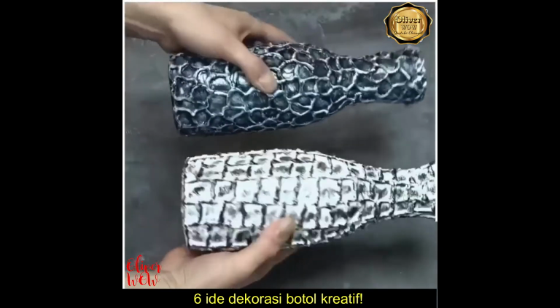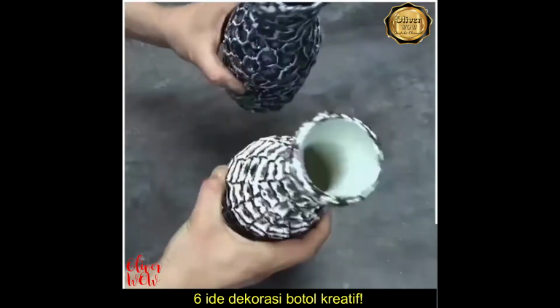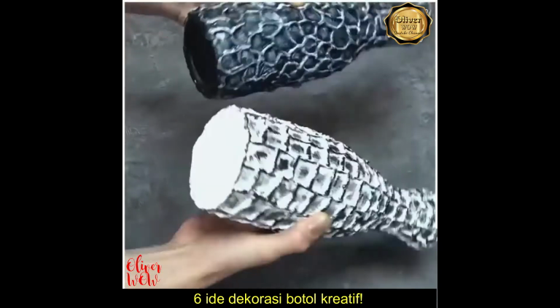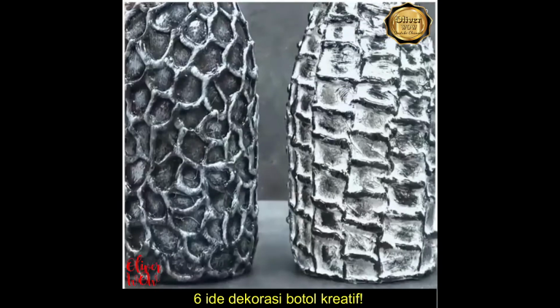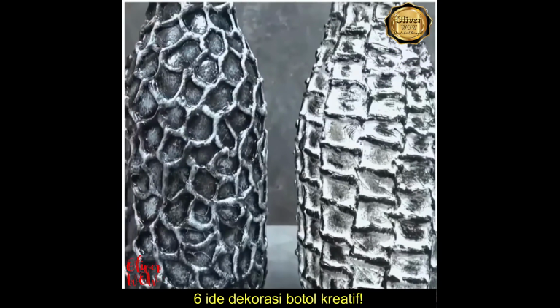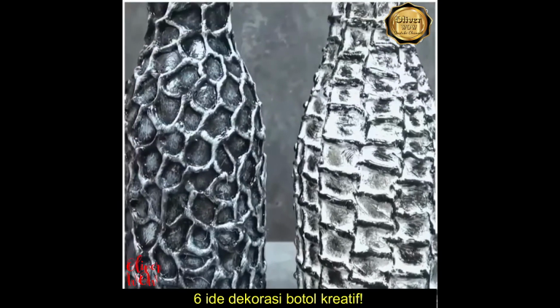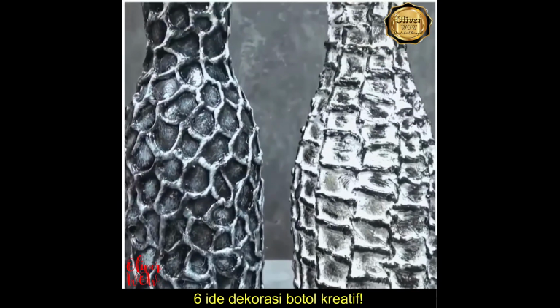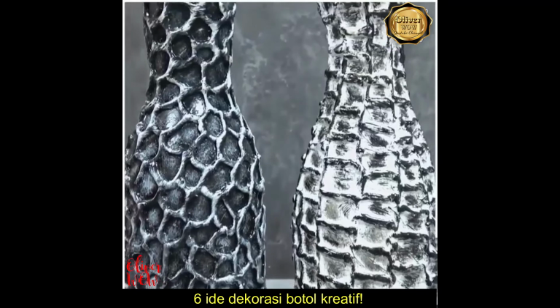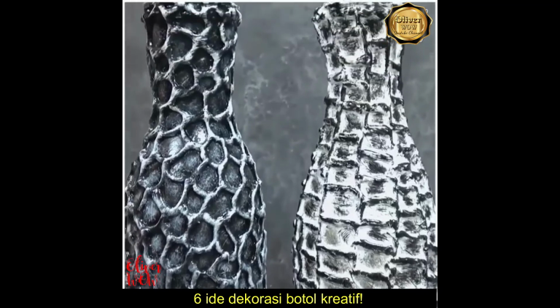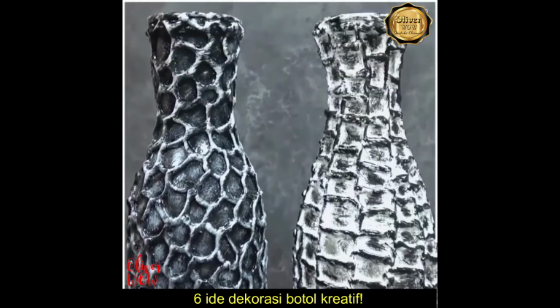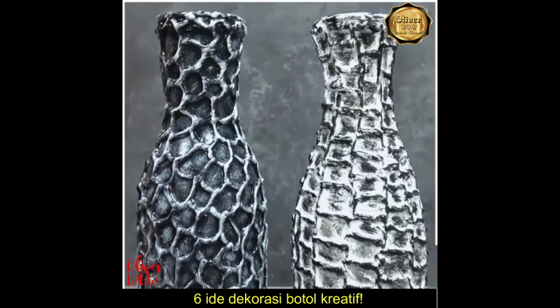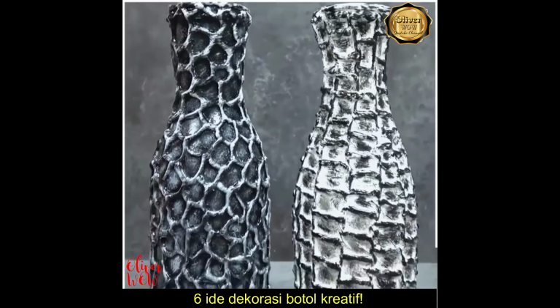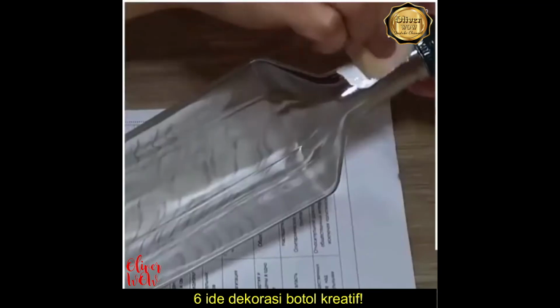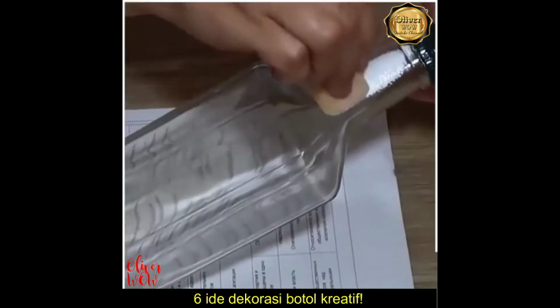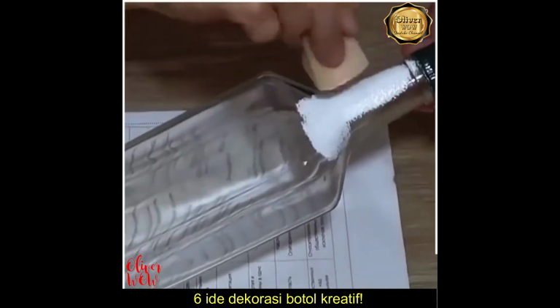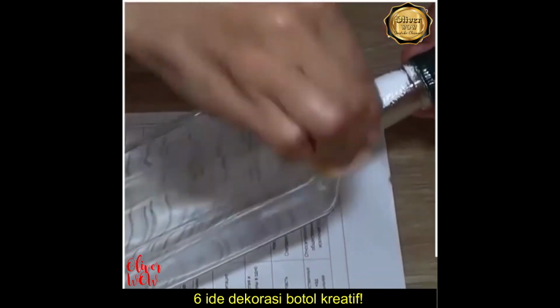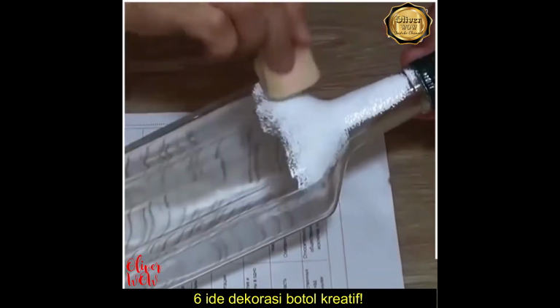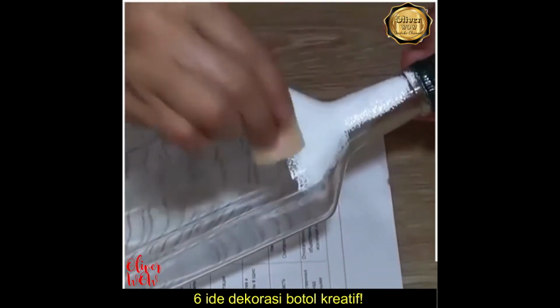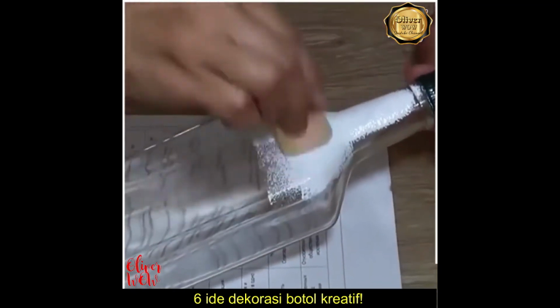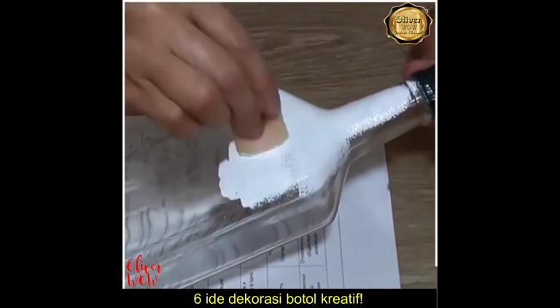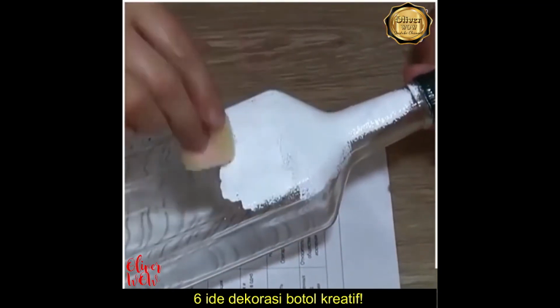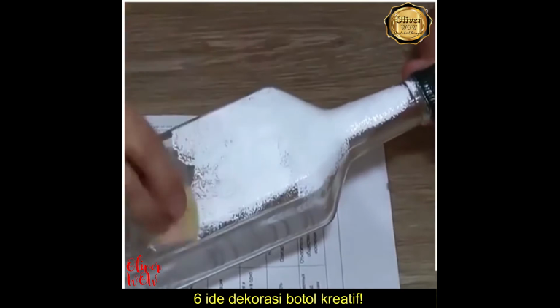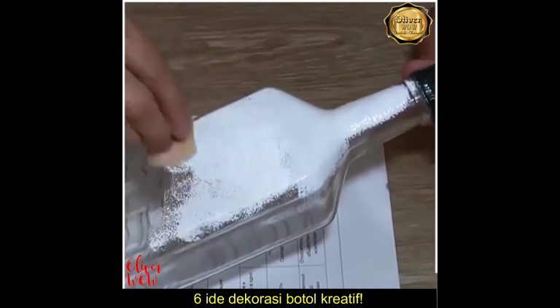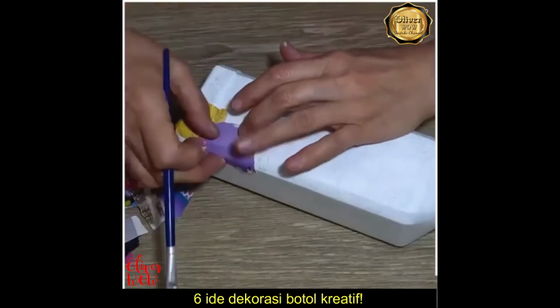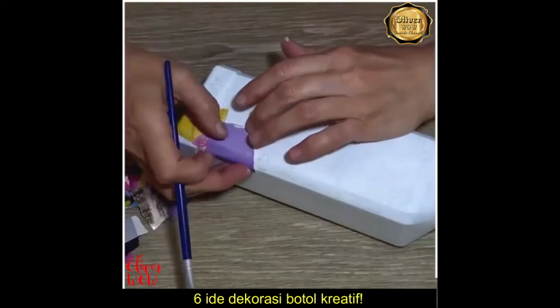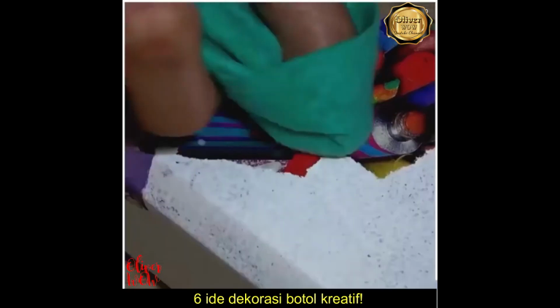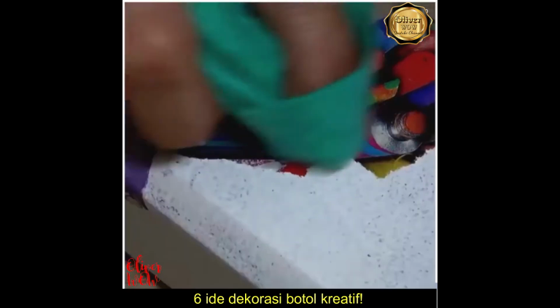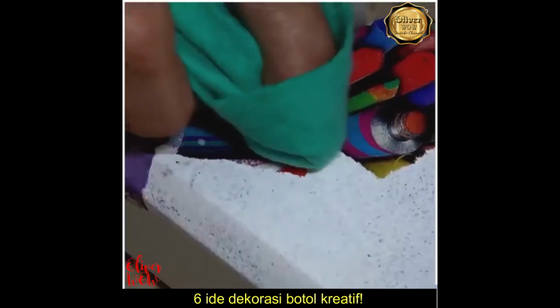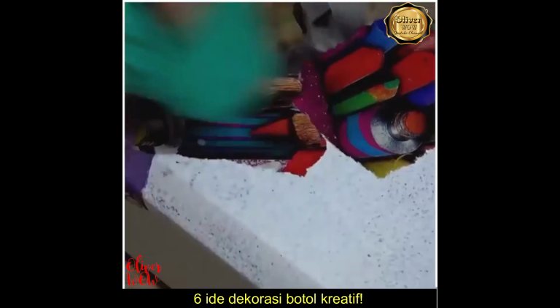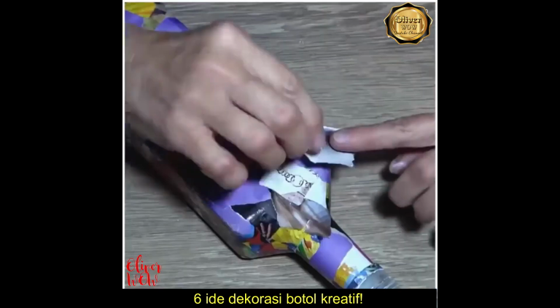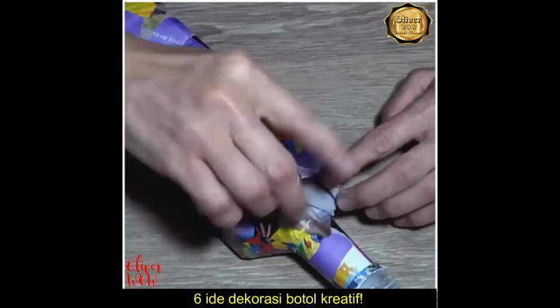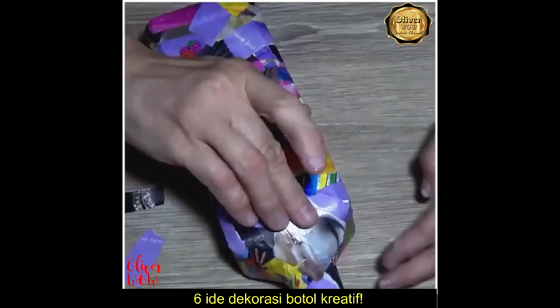Aren't these amazing? Ready to decorate another bottle together? You're guaranteed to have a lot of fun while working on any of these projects!